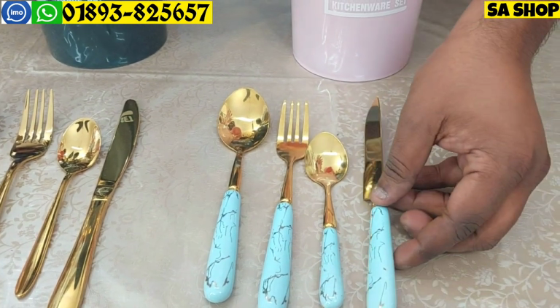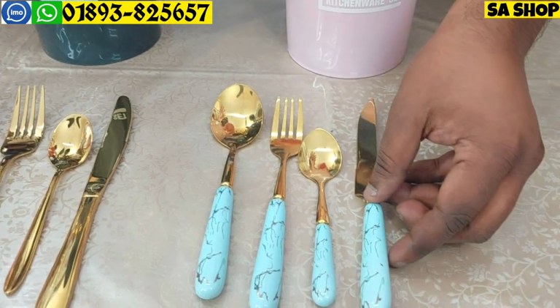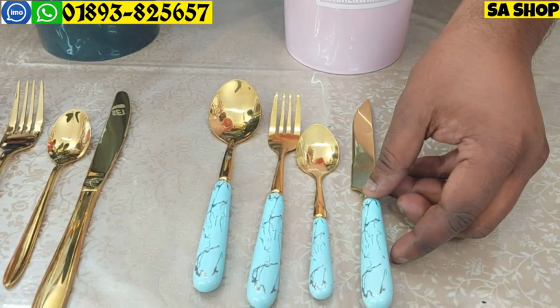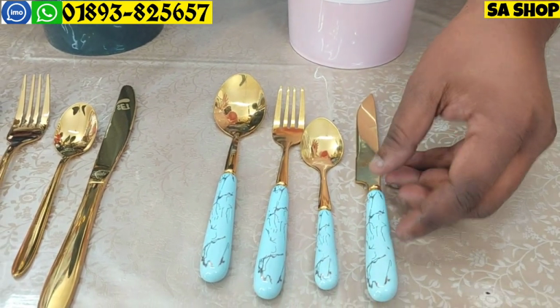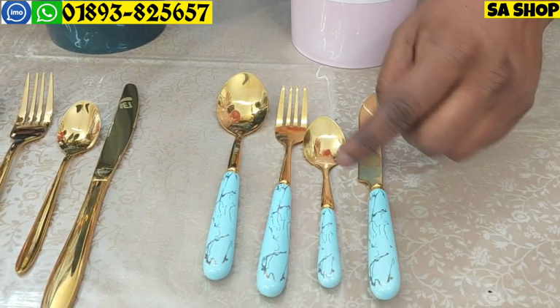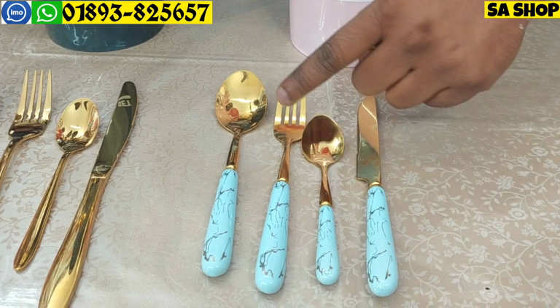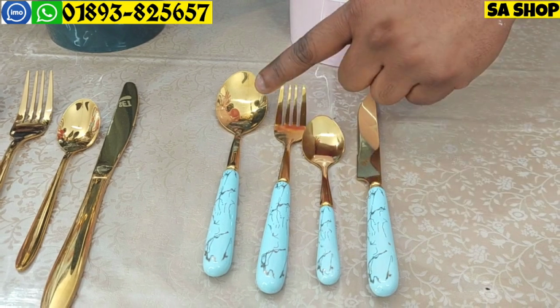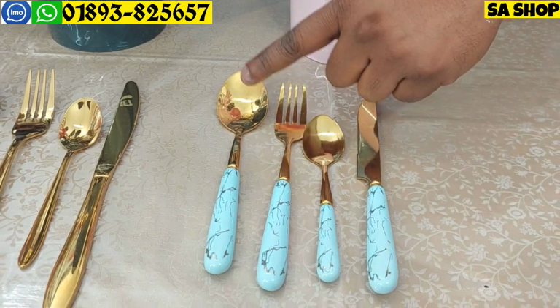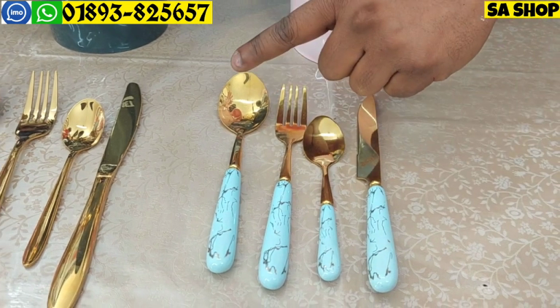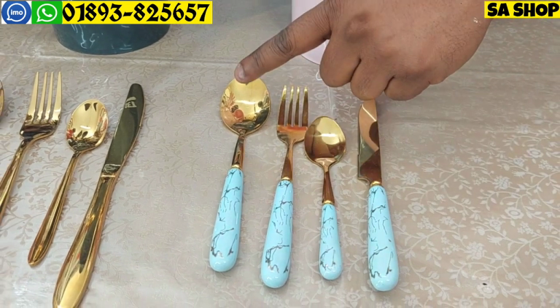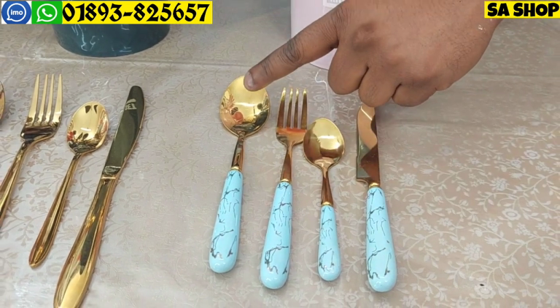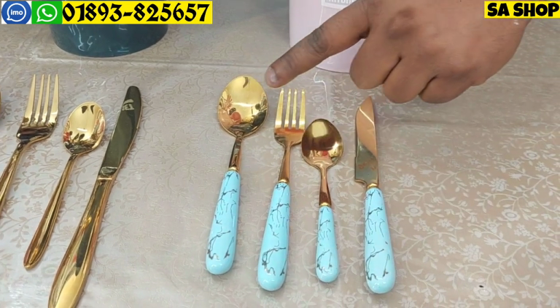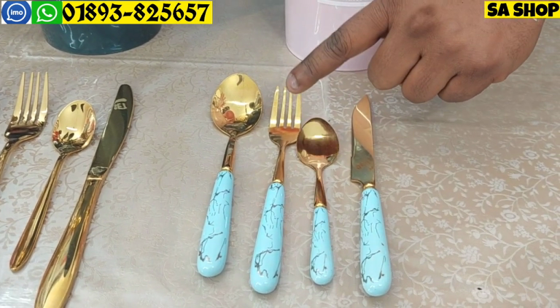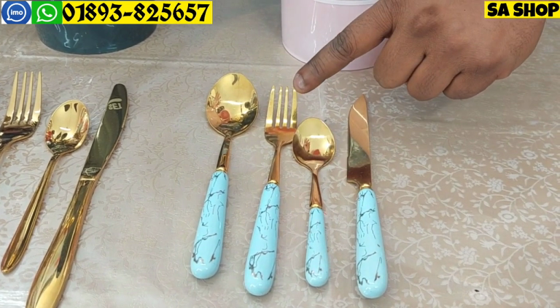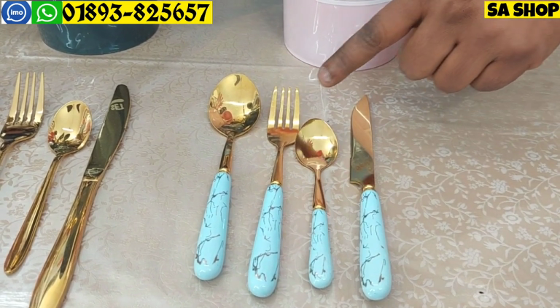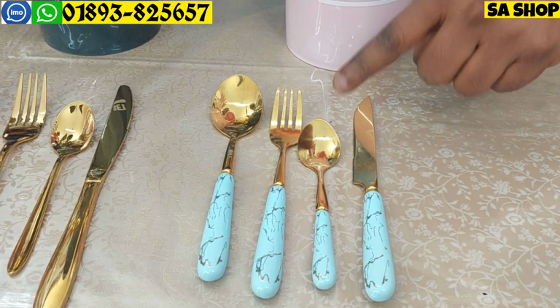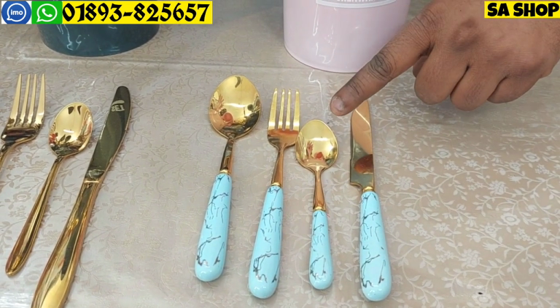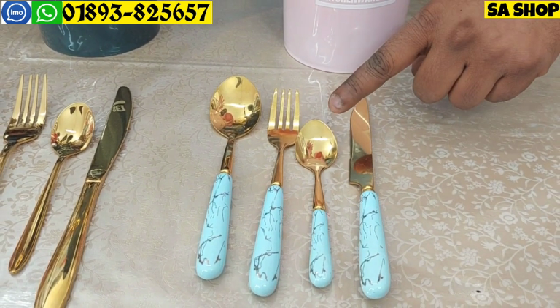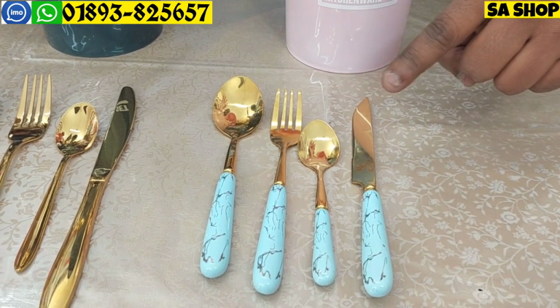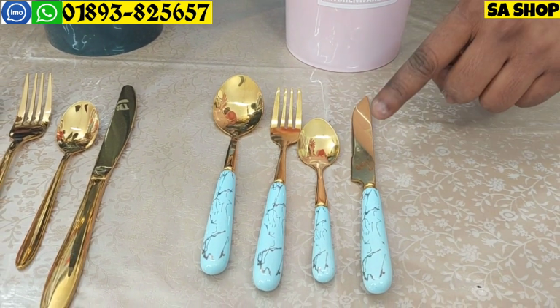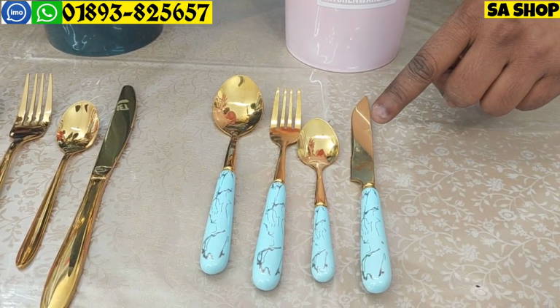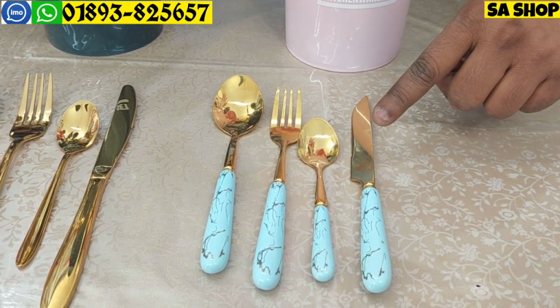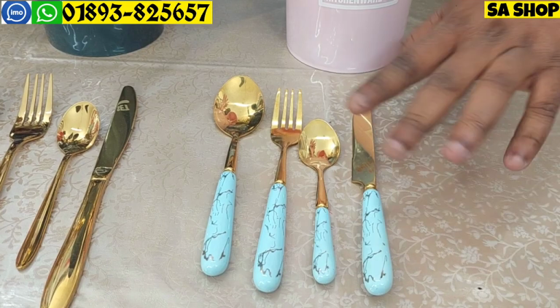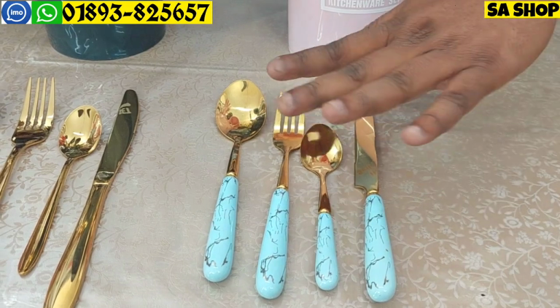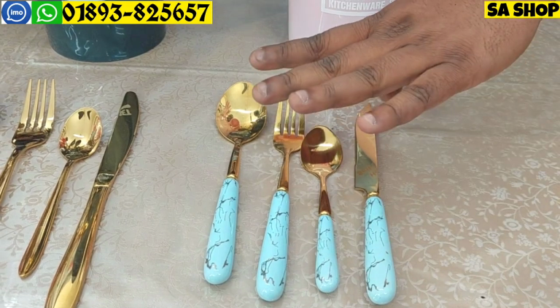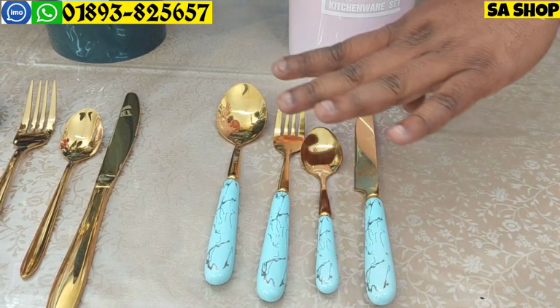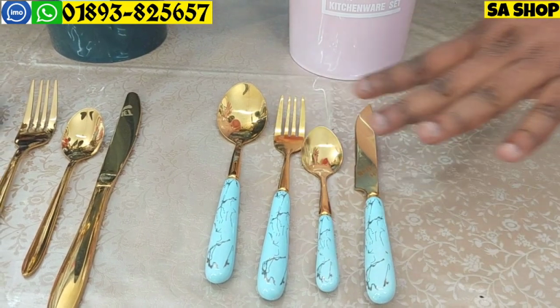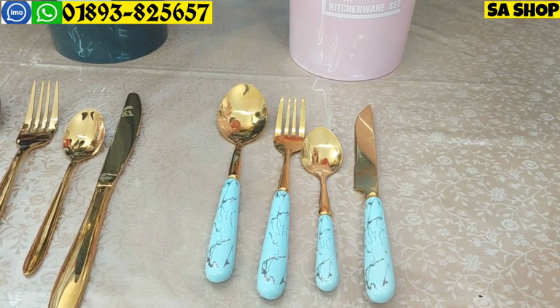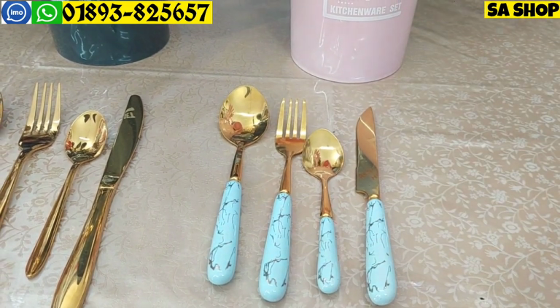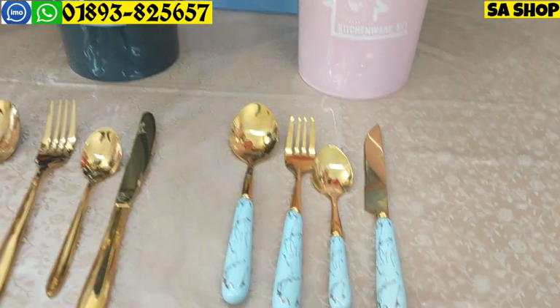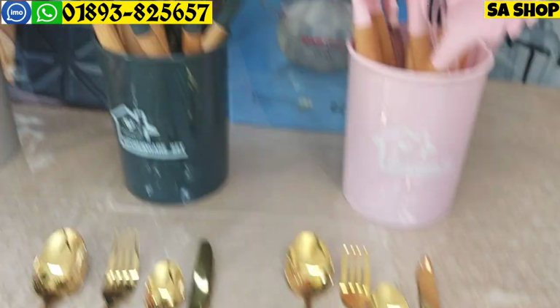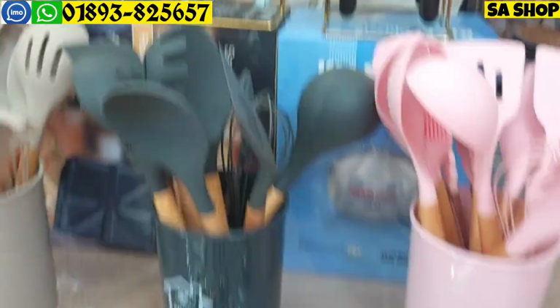This is quite heavy. We have 2 glass, 1 glass, 3 glass, and 4 glass sets available.